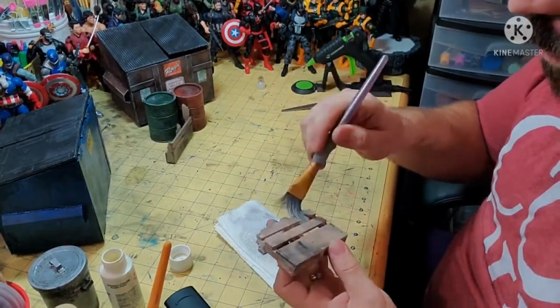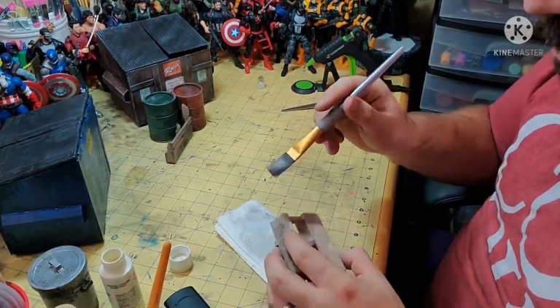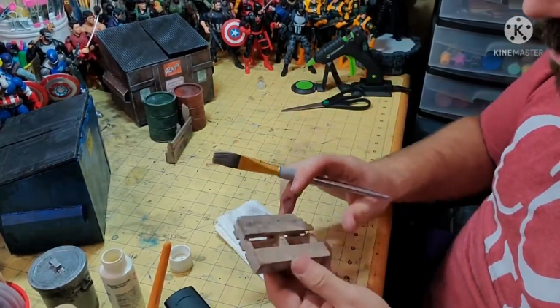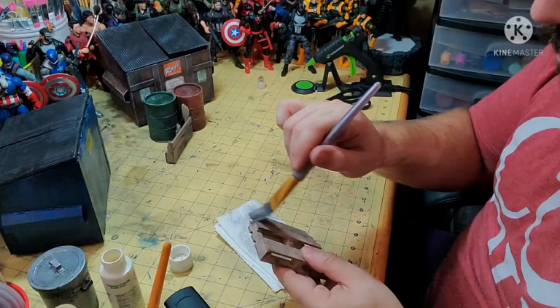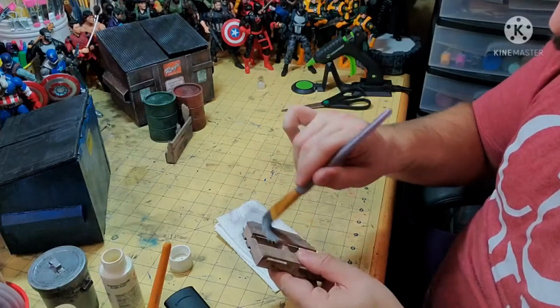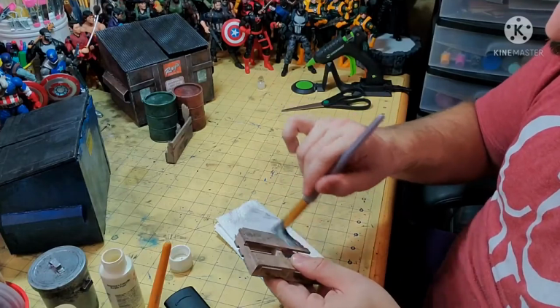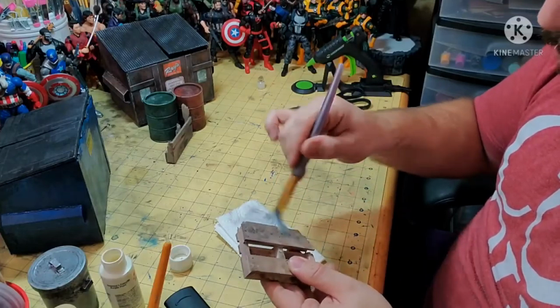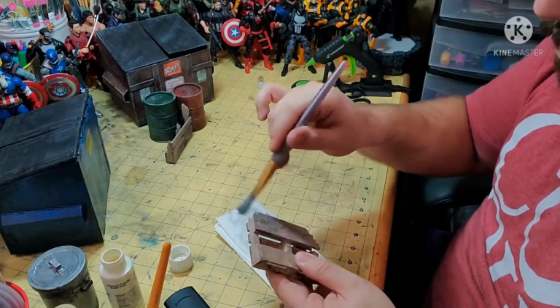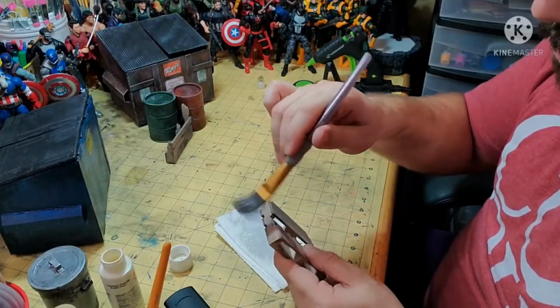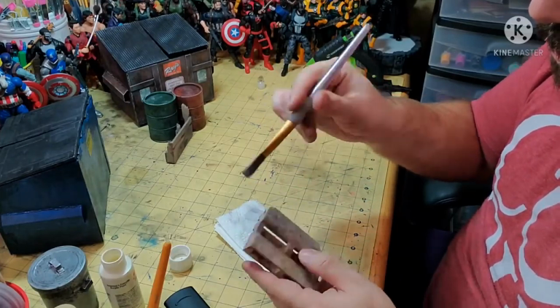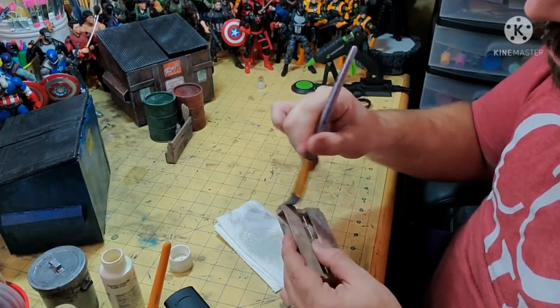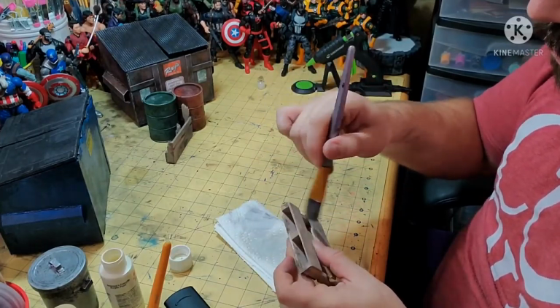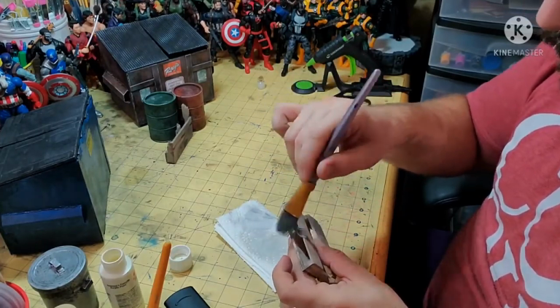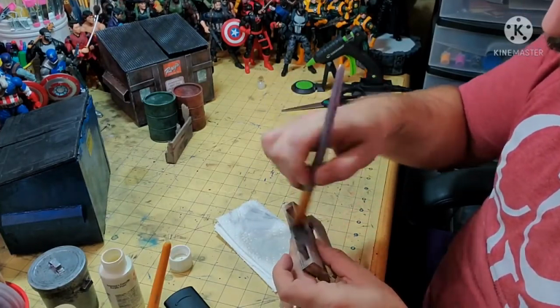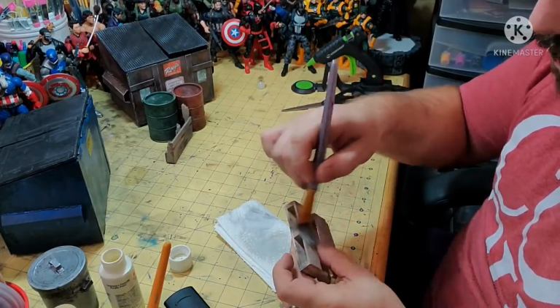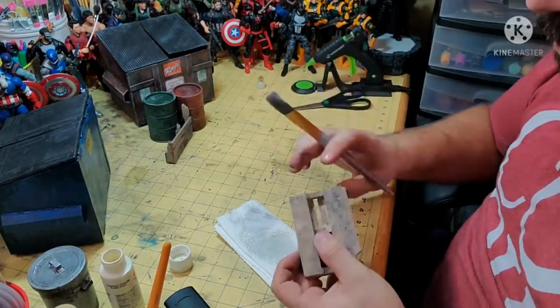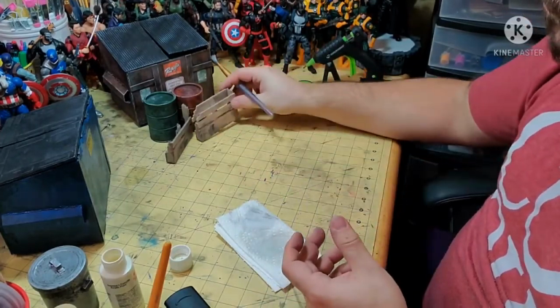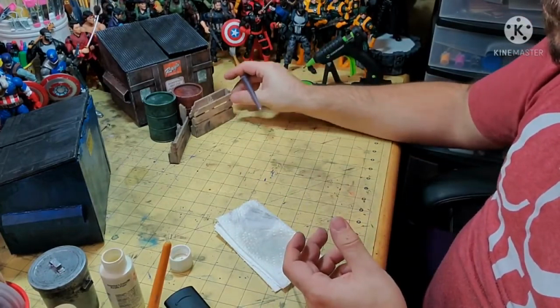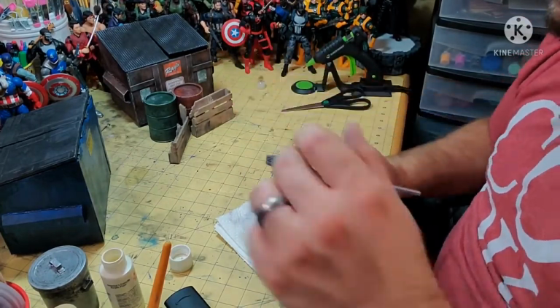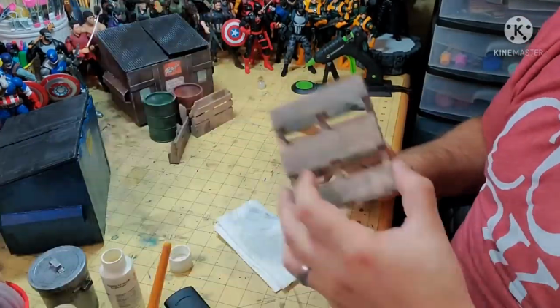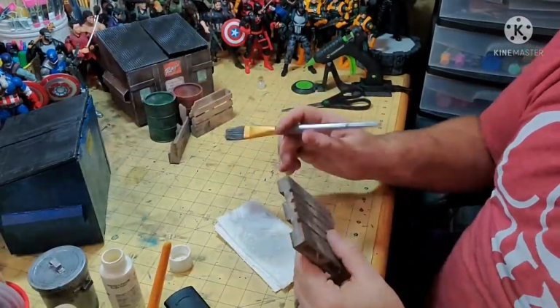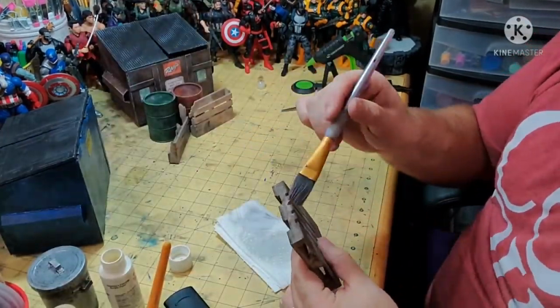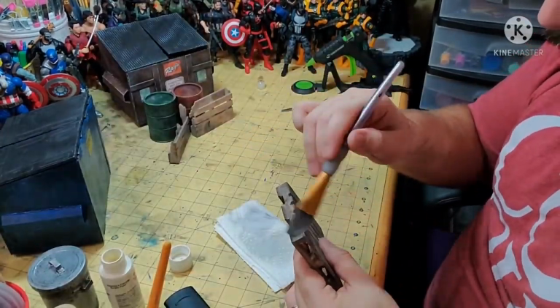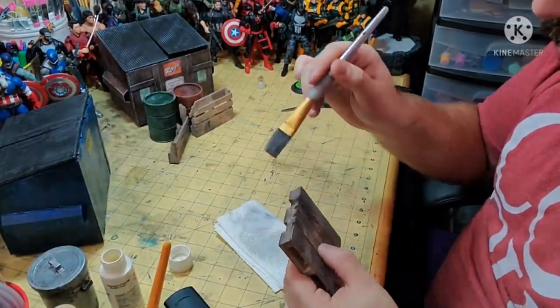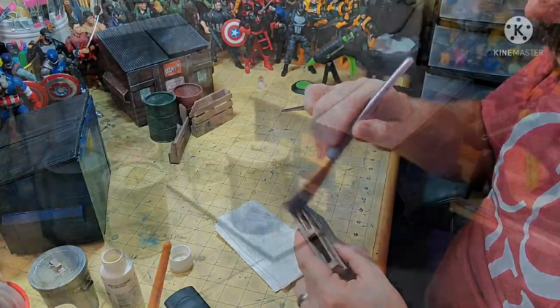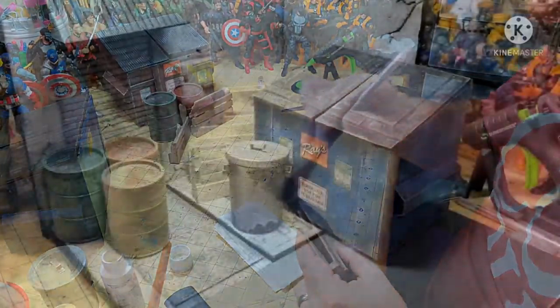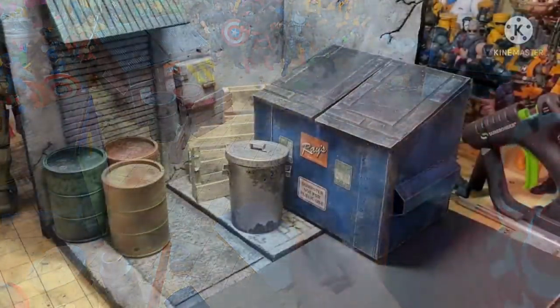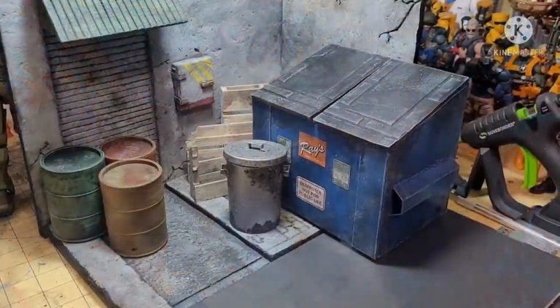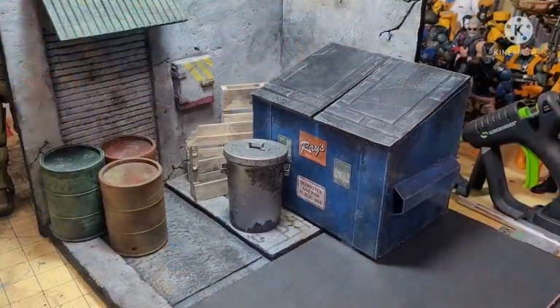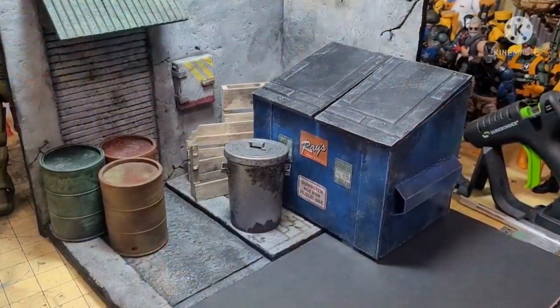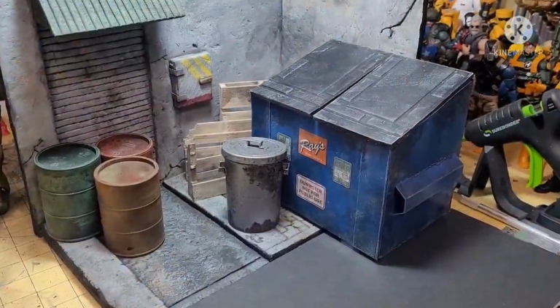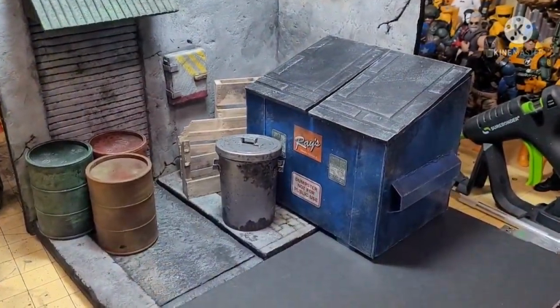Now with everything built, glued, painted, and finished, let's get ready for some glamour shots. Let's go!